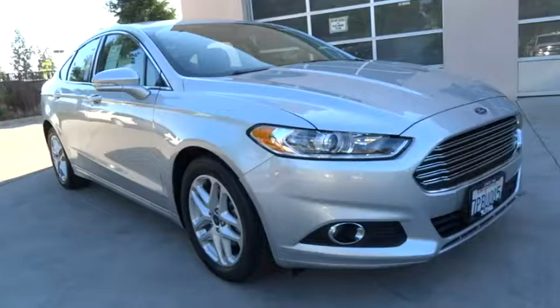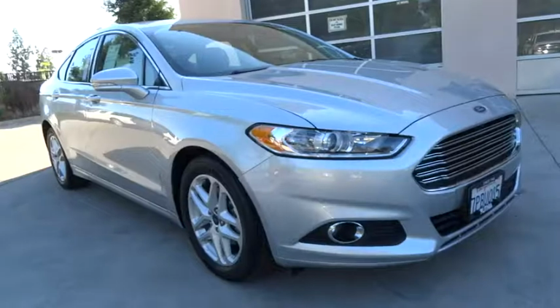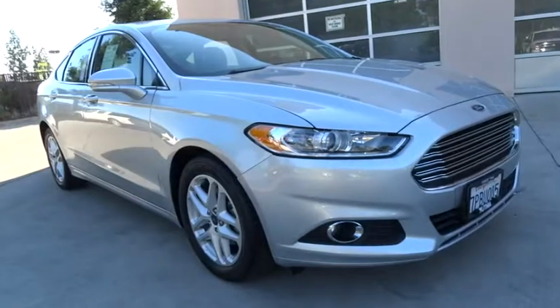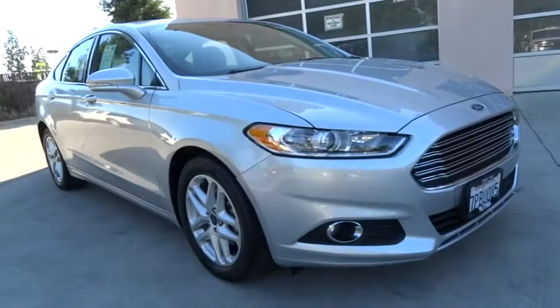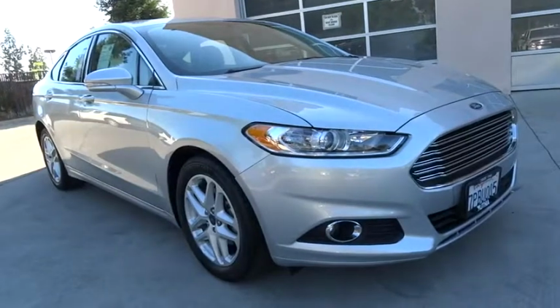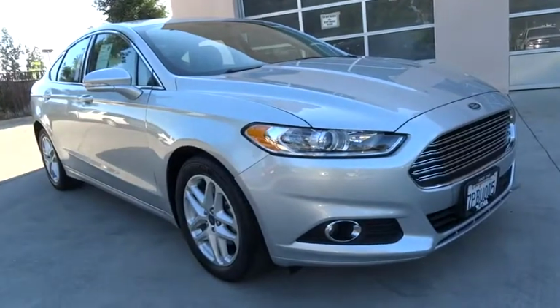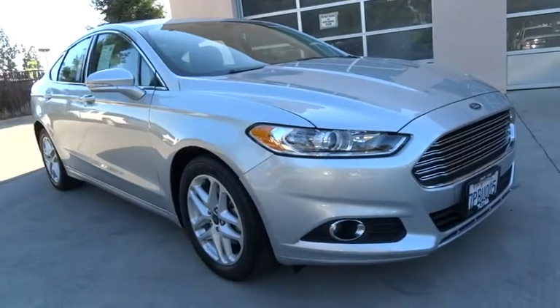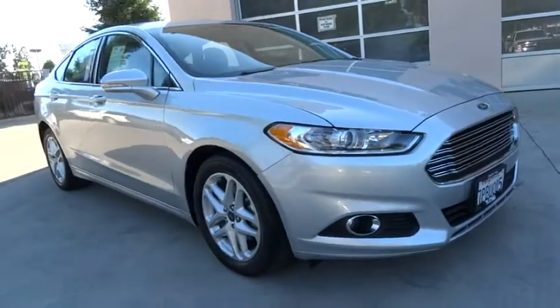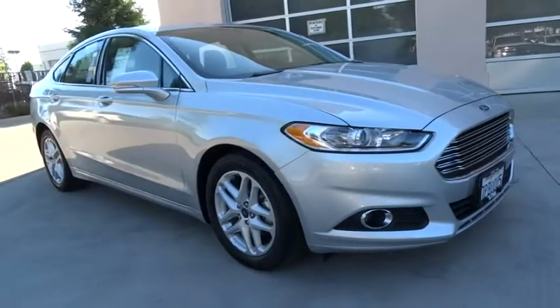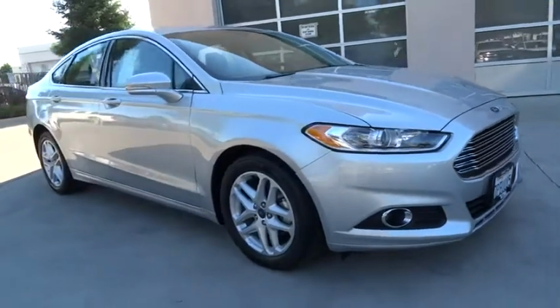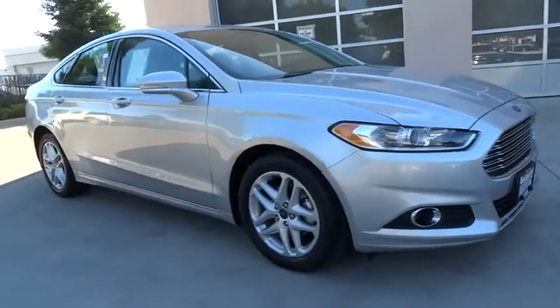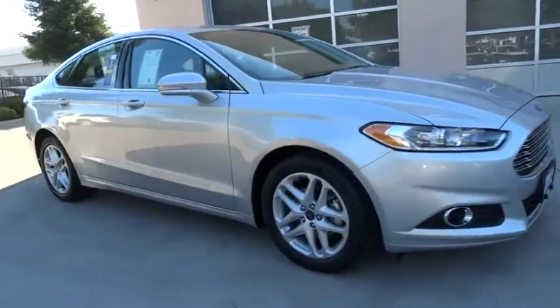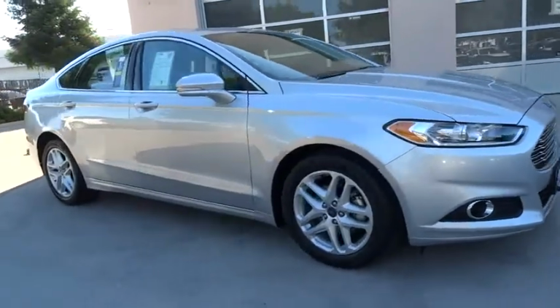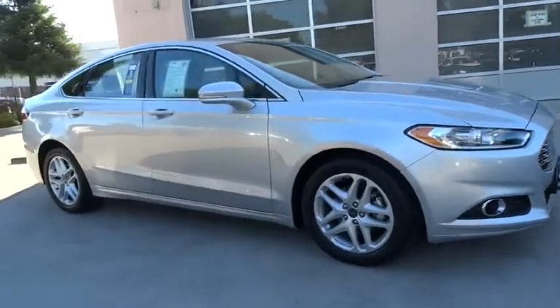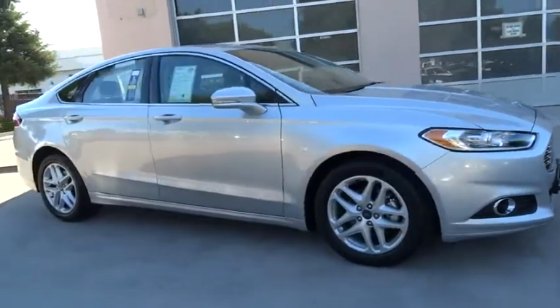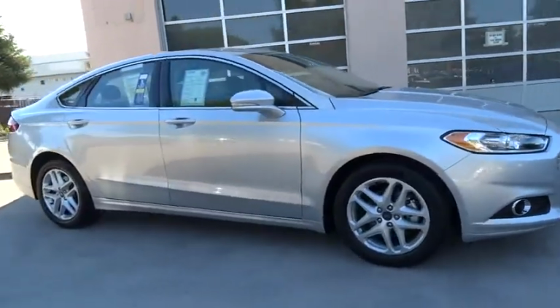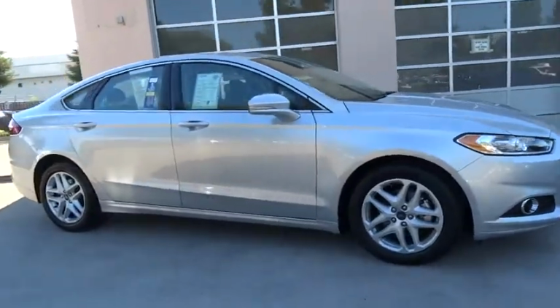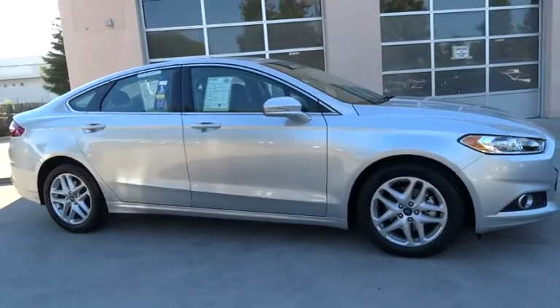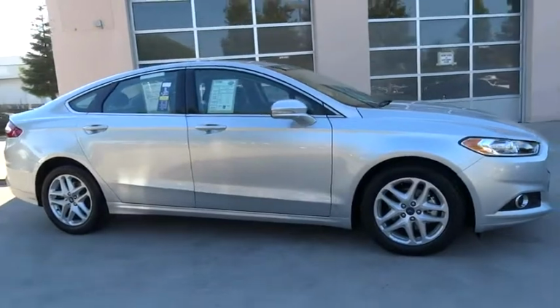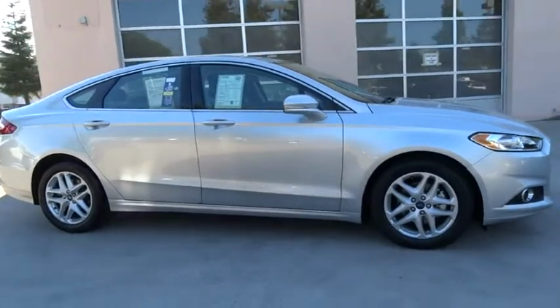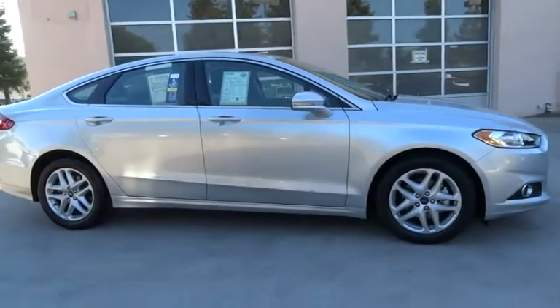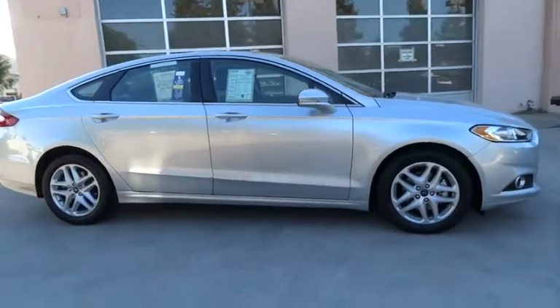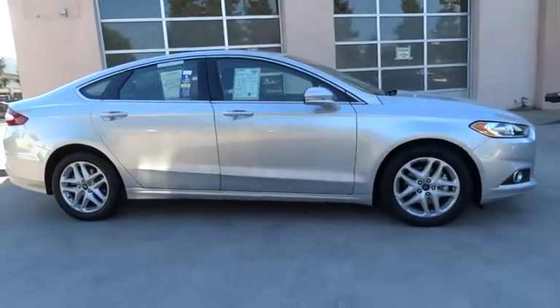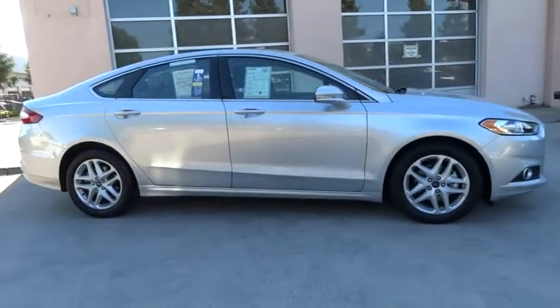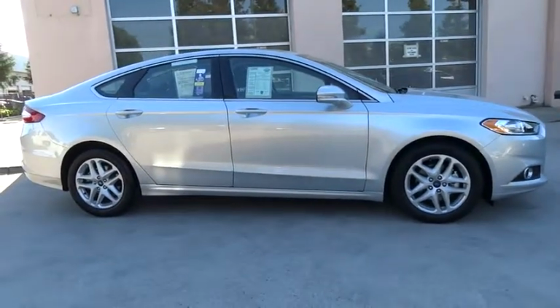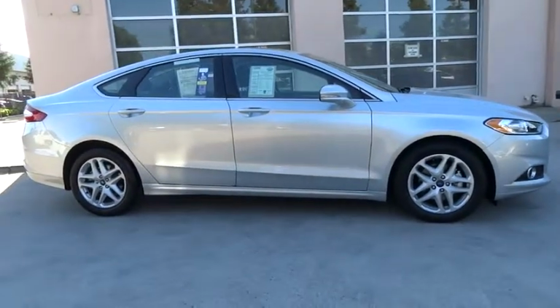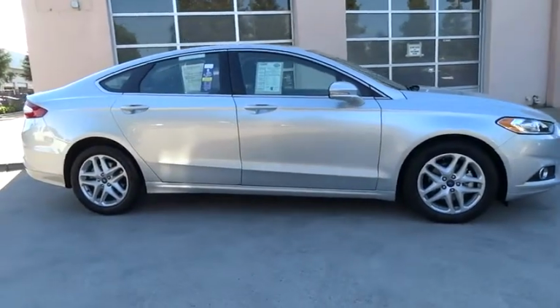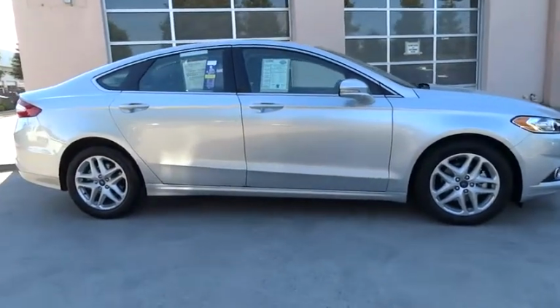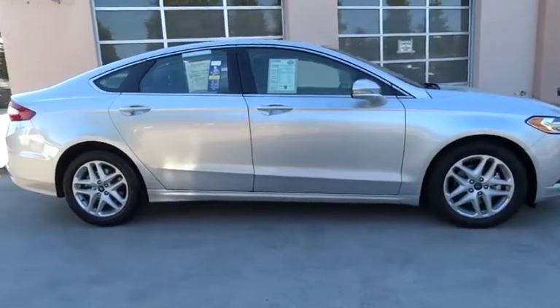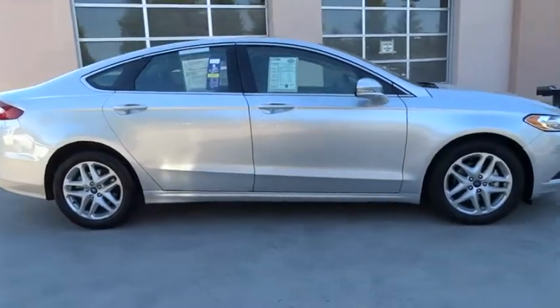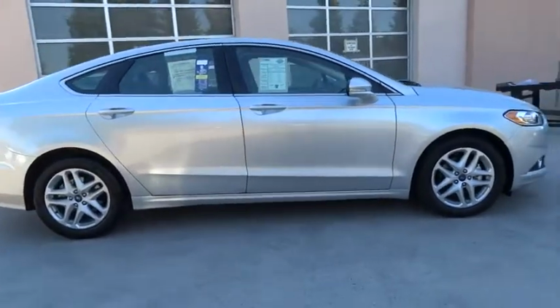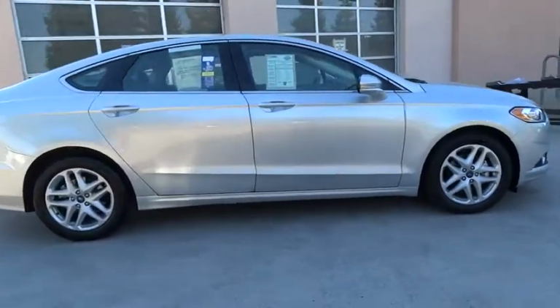The 2016 Ford Fusion. You can have both impressive power and great economy in a Fusion. This vehicle has less than 40,000 miles.